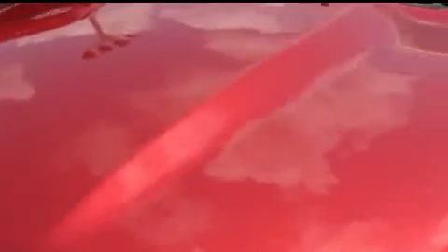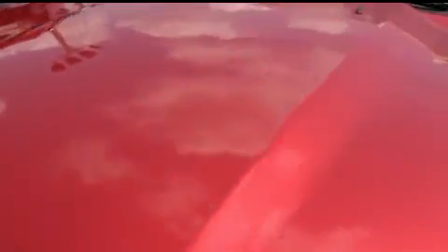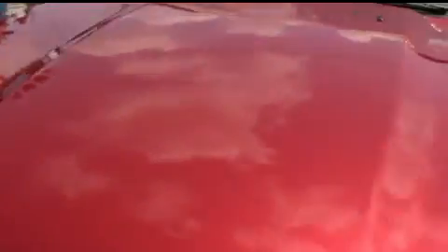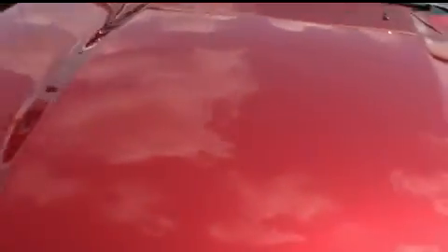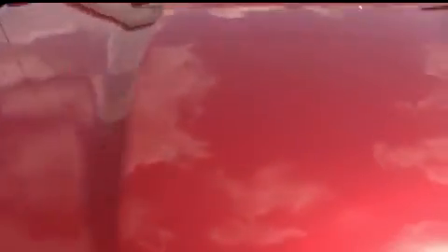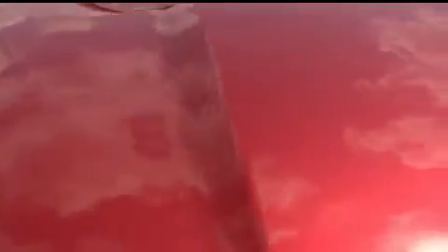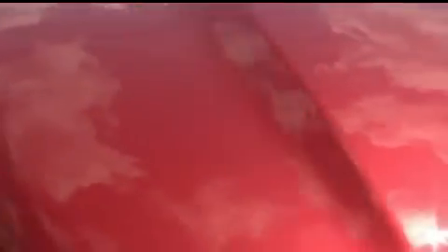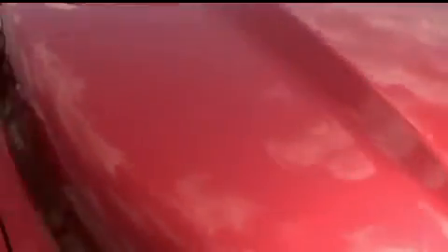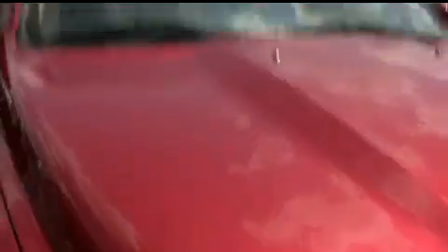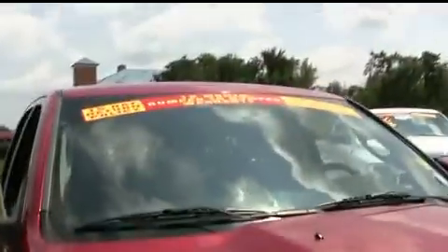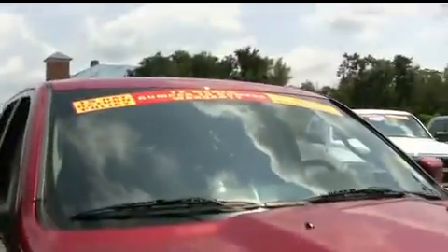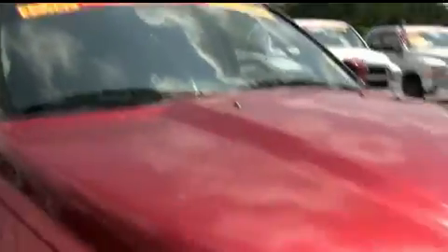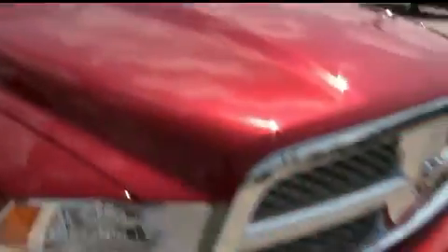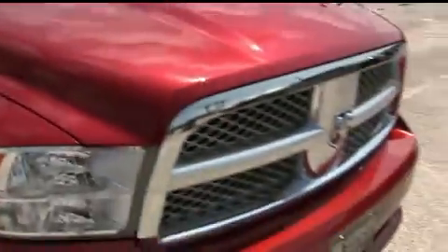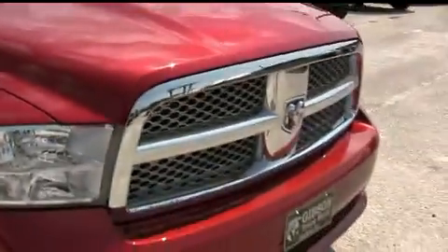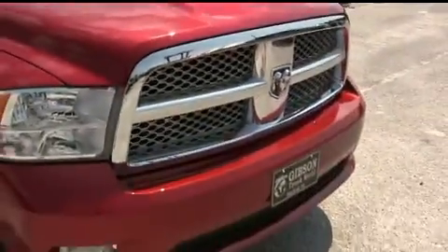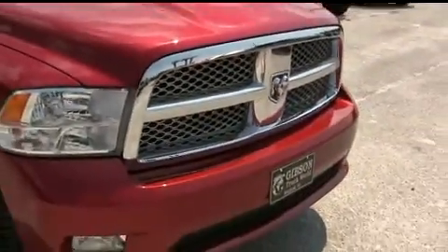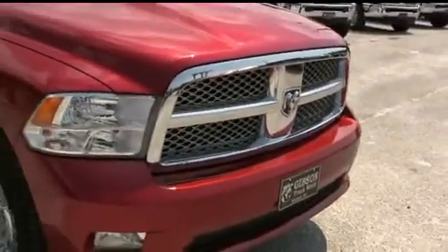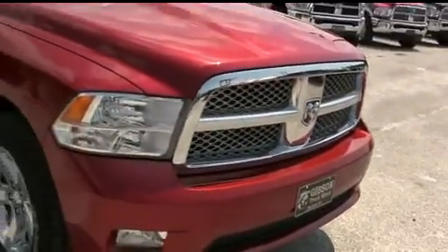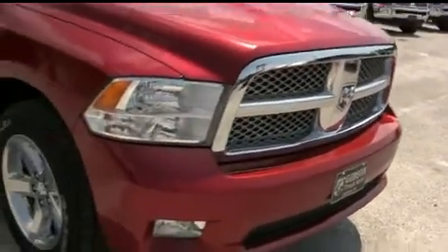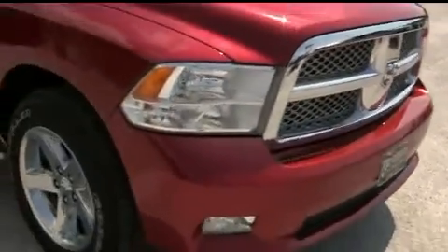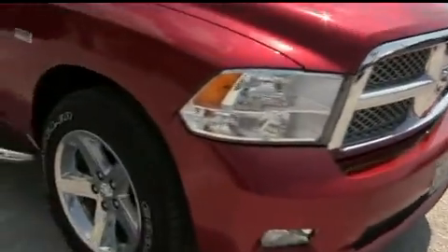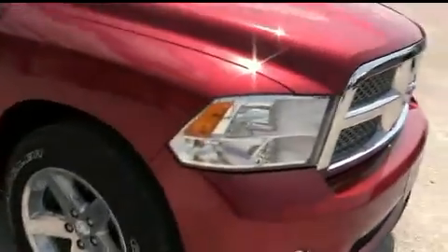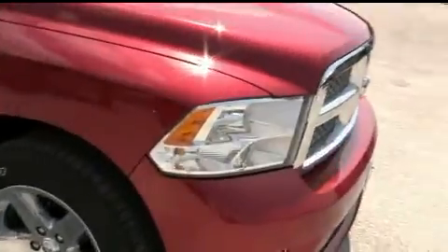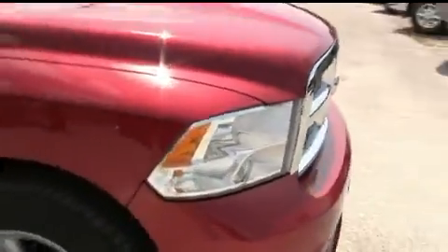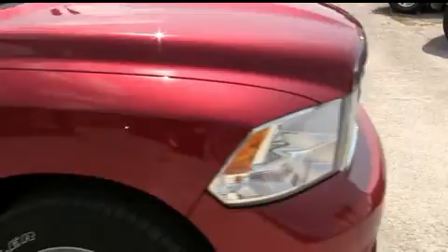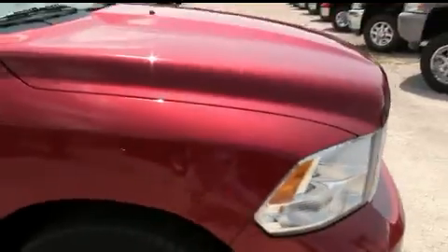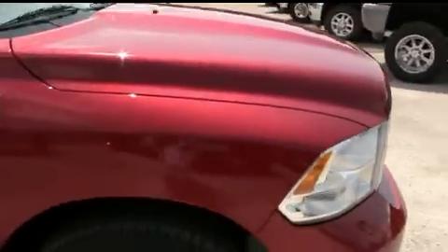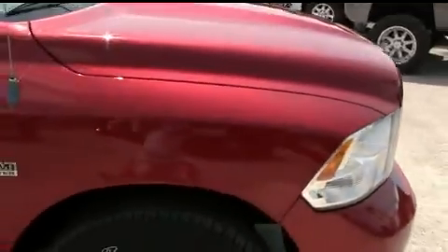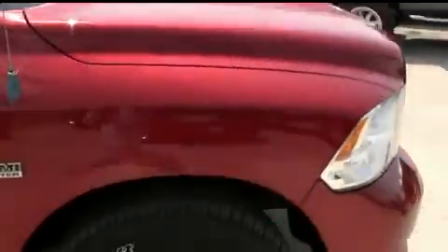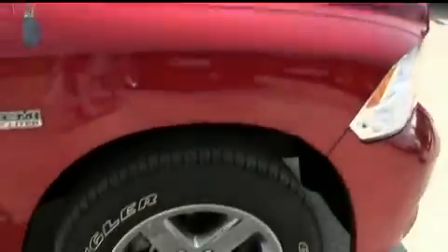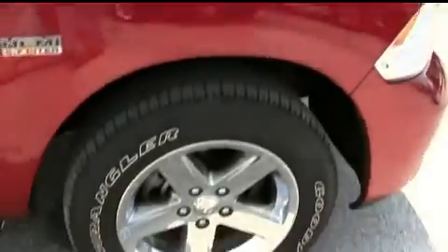Check out the hood — no scratches, no chips. Look at that Dodge Ram grill. Fog lamps hooking you up with a little style and profile.